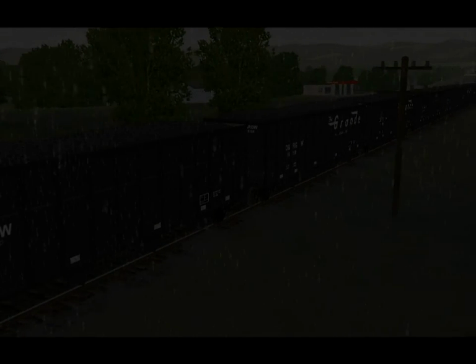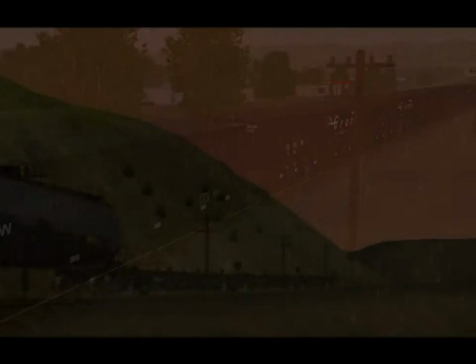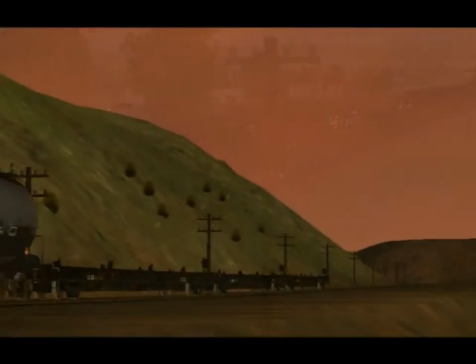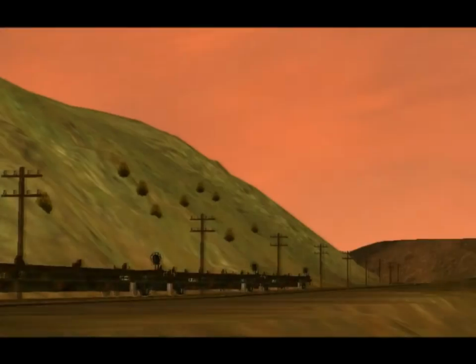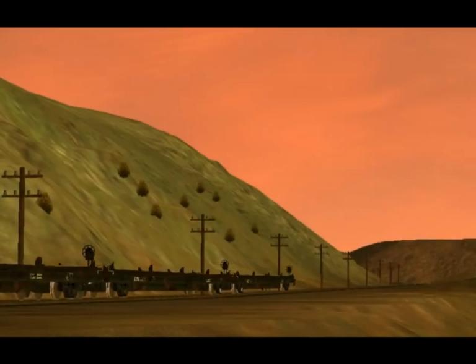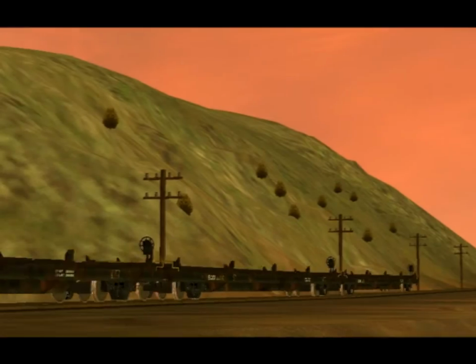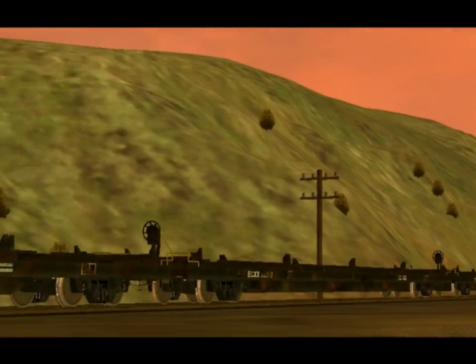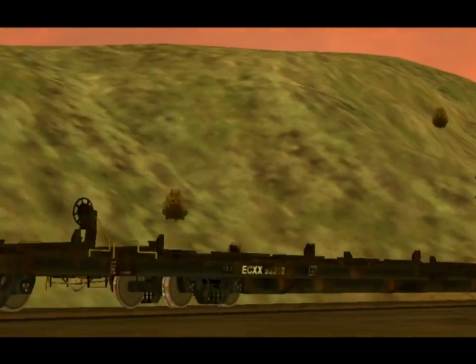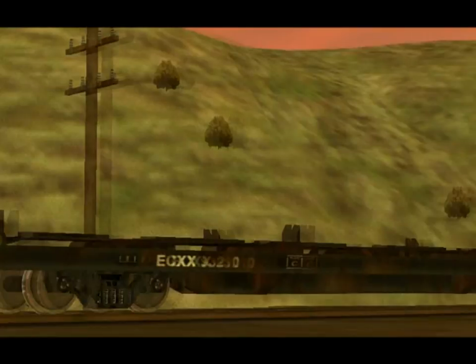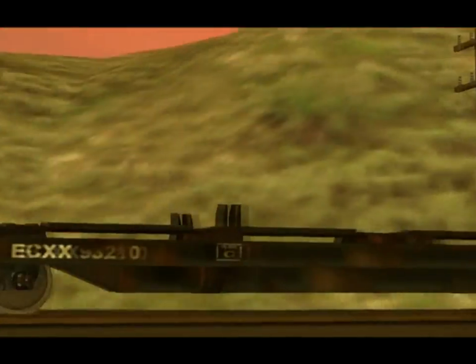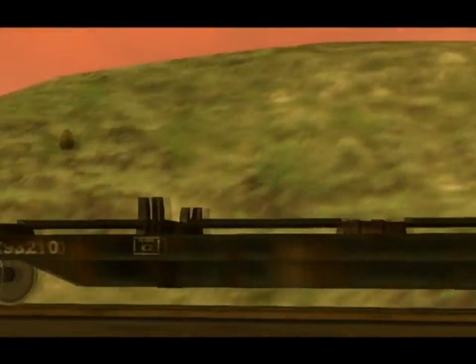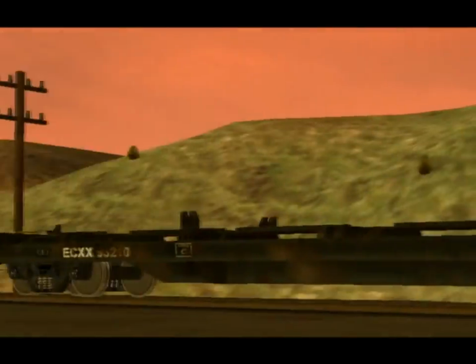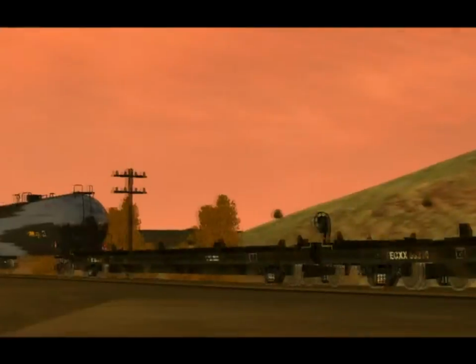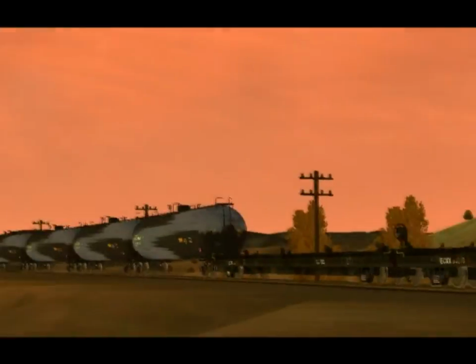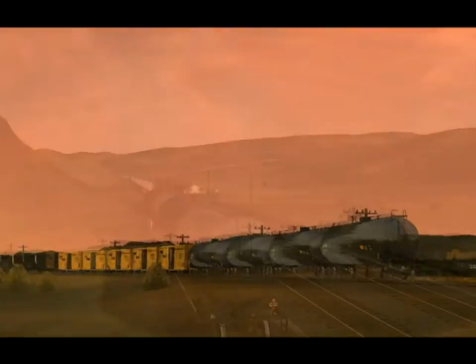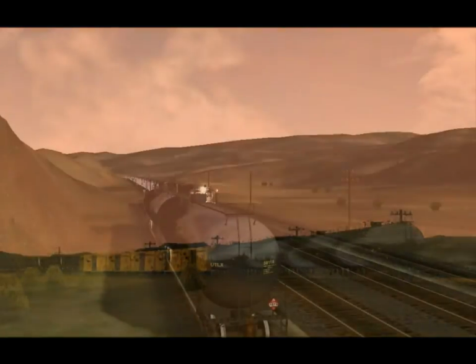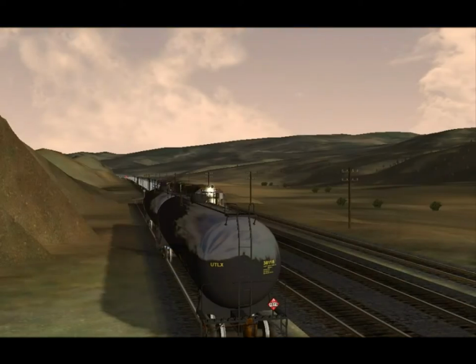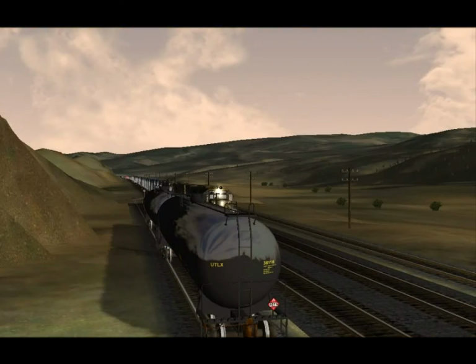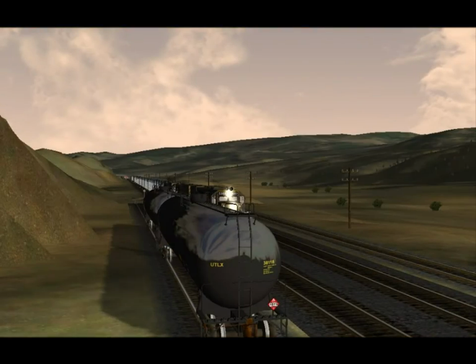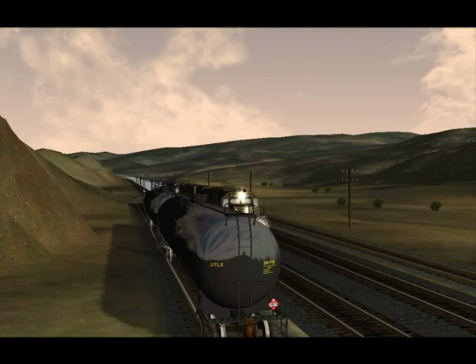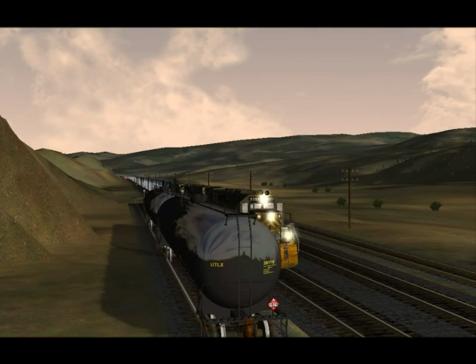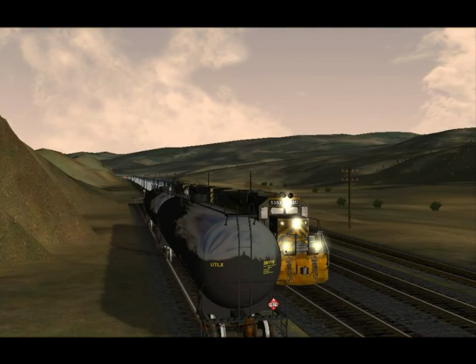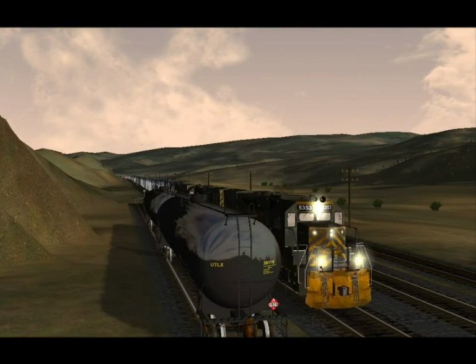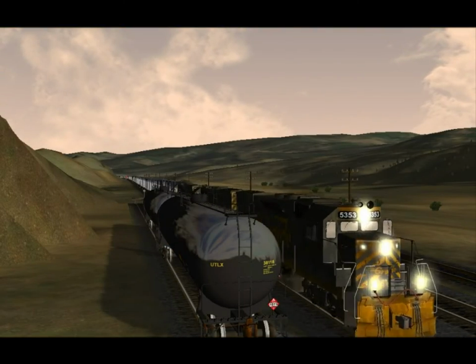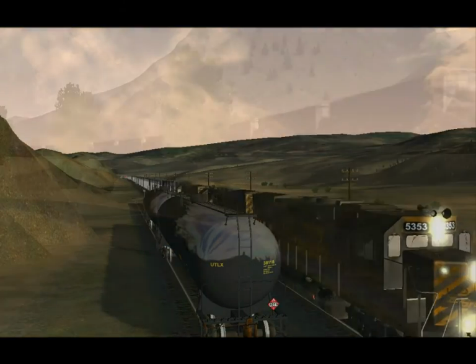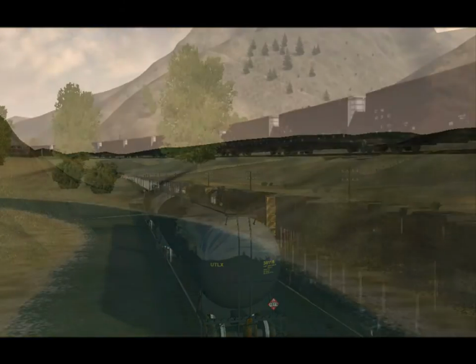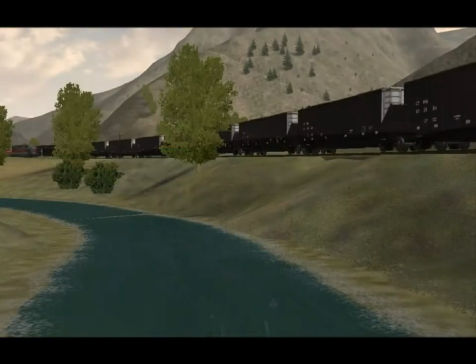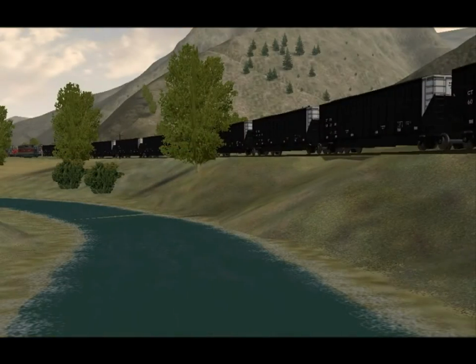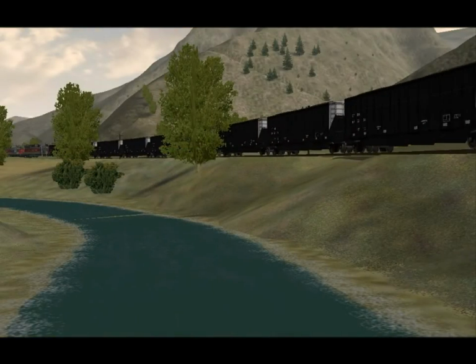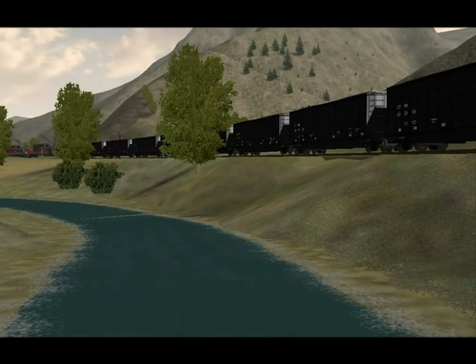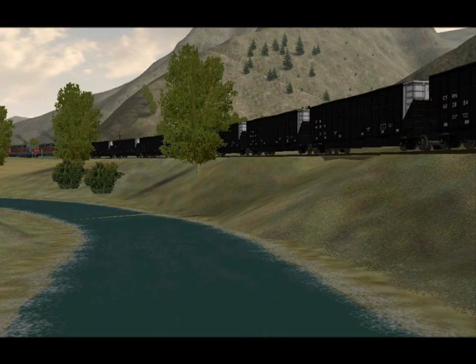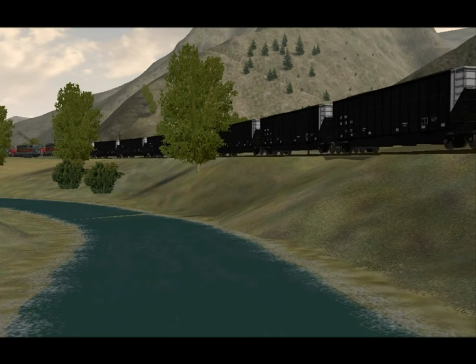The freight equipment is also varied, both in what is included and in its quality. Some of the models, like these tankers, are really sharp, but some of the cars, like the hoppers, really need more weathering to look convincing.